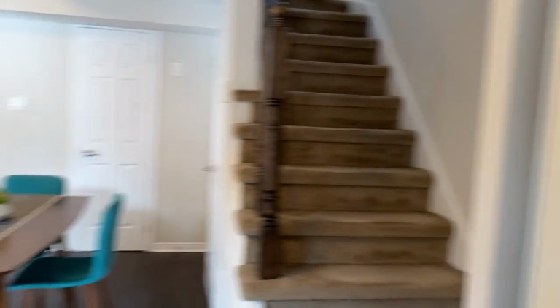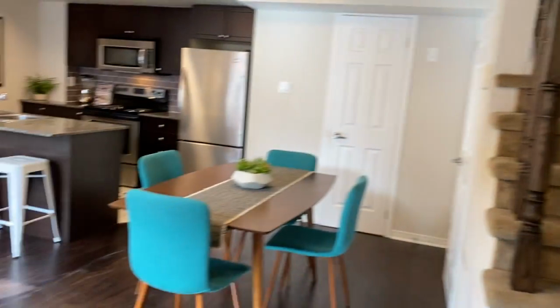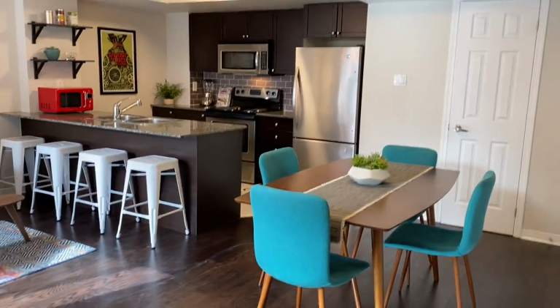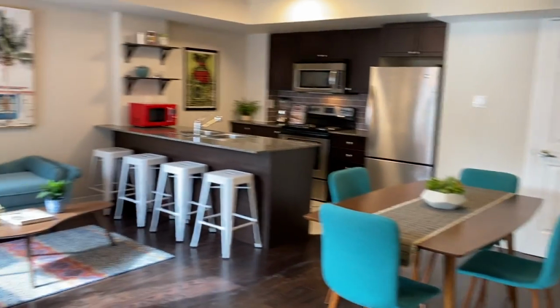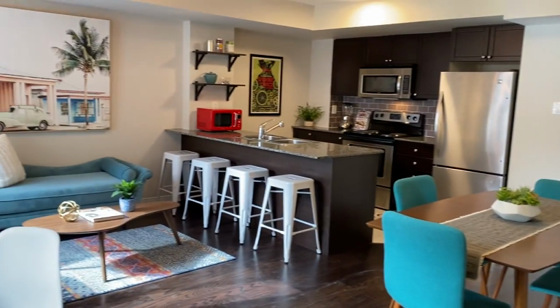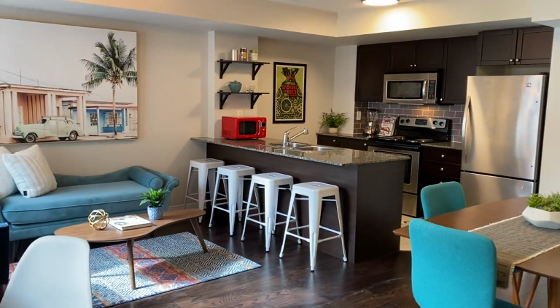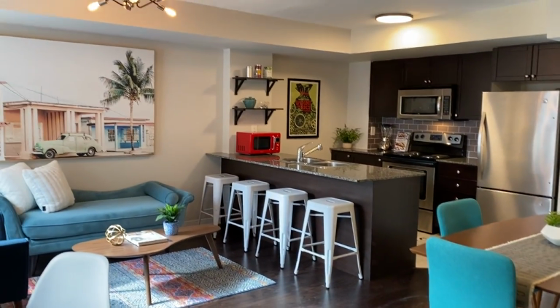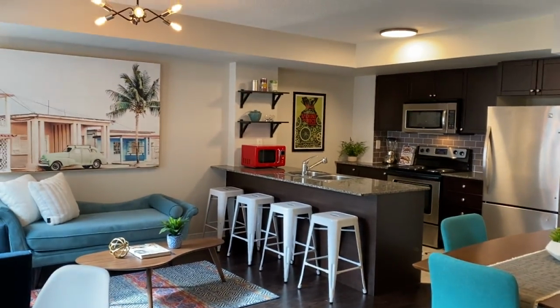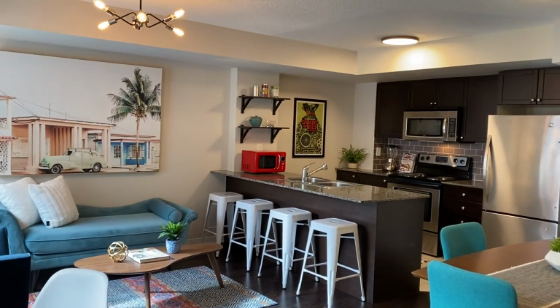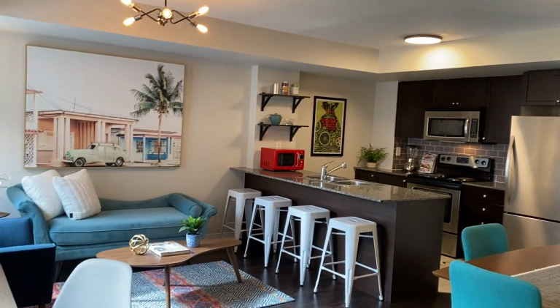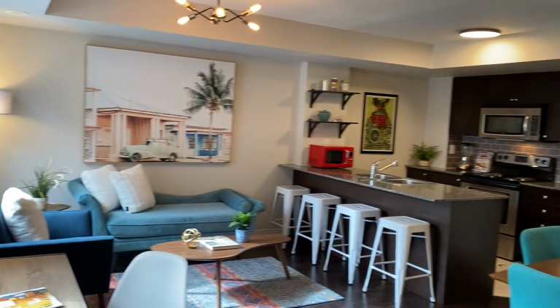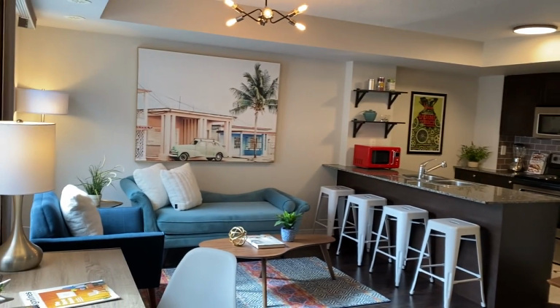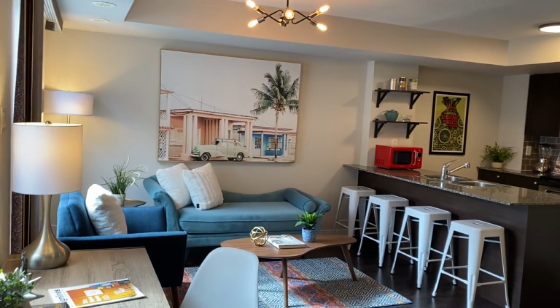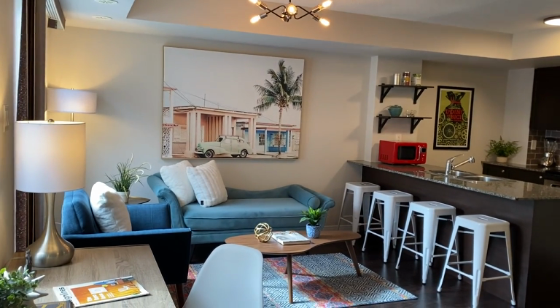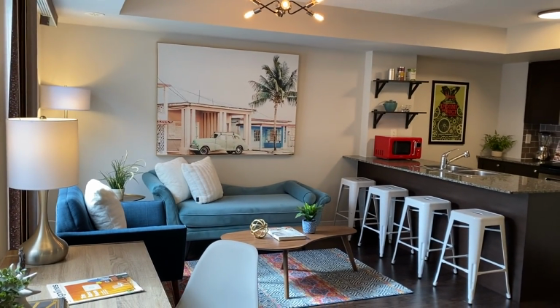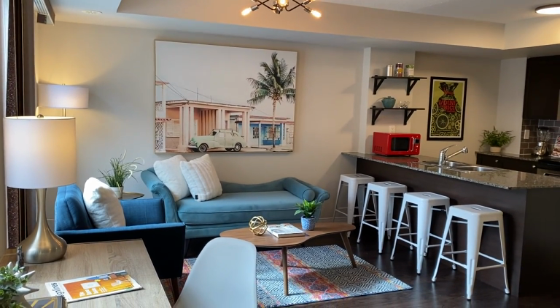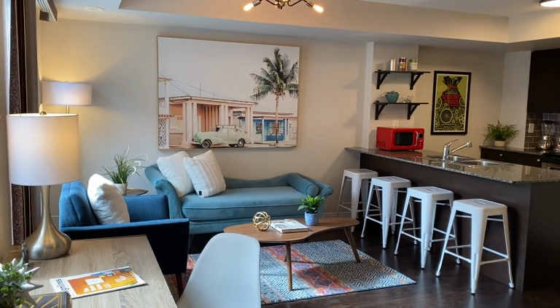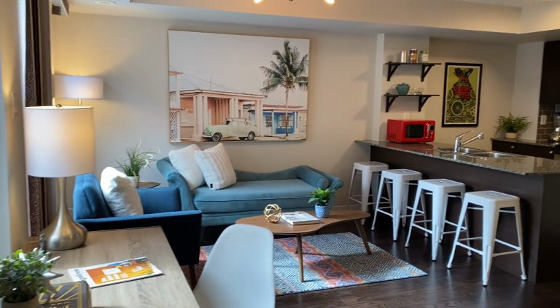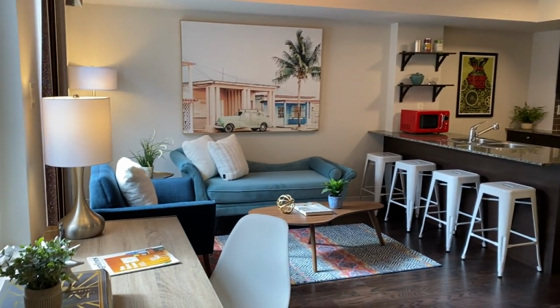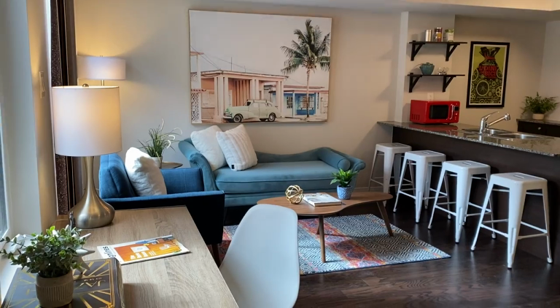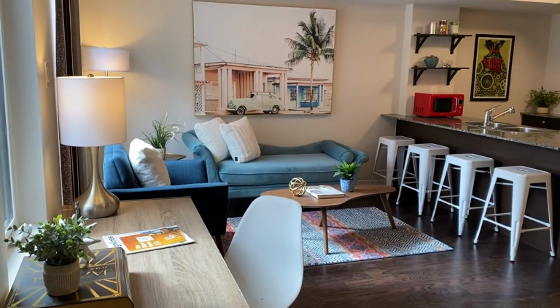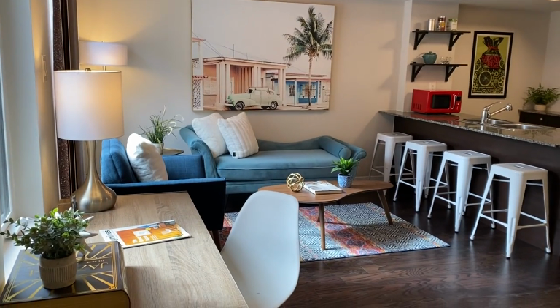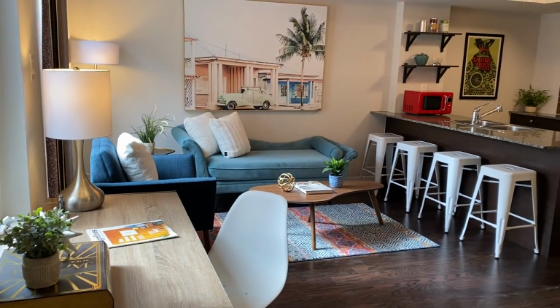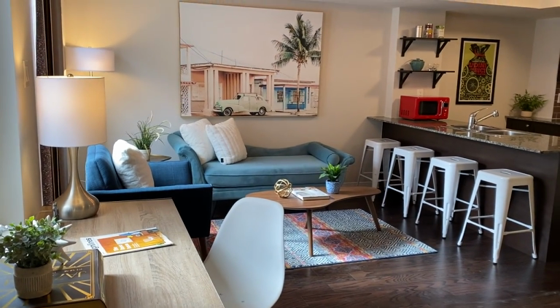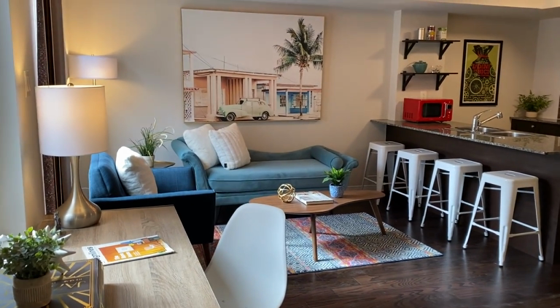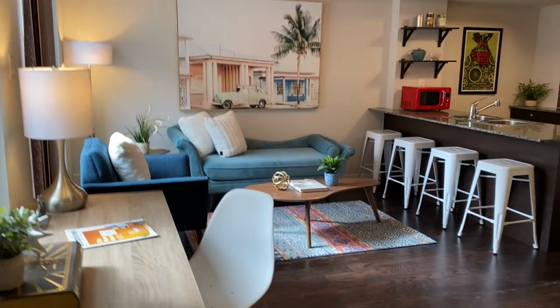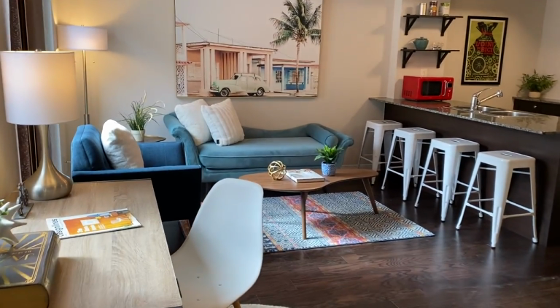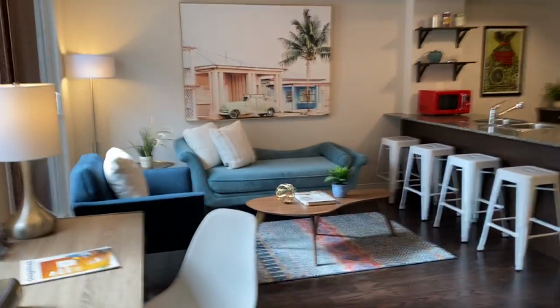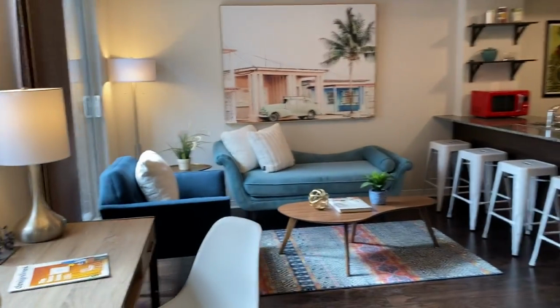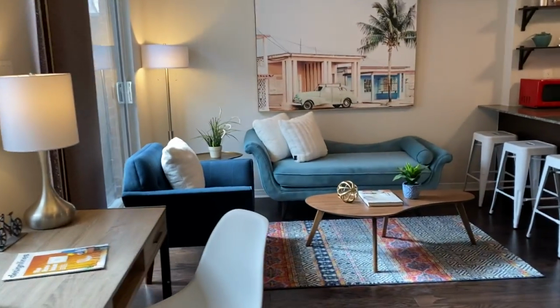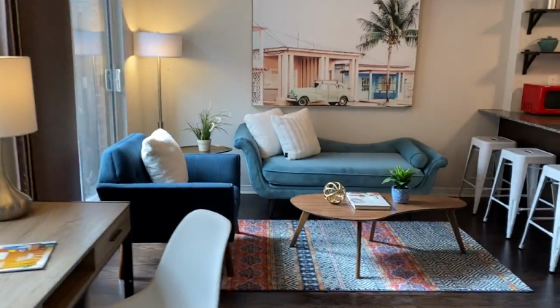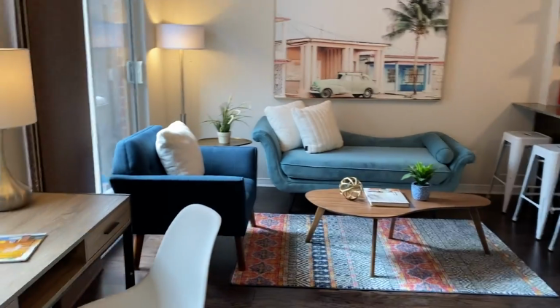And a spacious, light and bright living room, dining room, and kitchen combined. This is a south-facing unit — it's a corner unit. So it's super quiet. There's good insulation and good soundproofing.